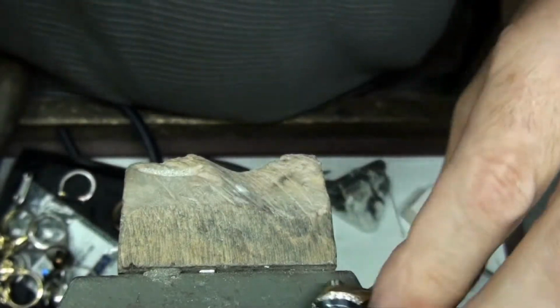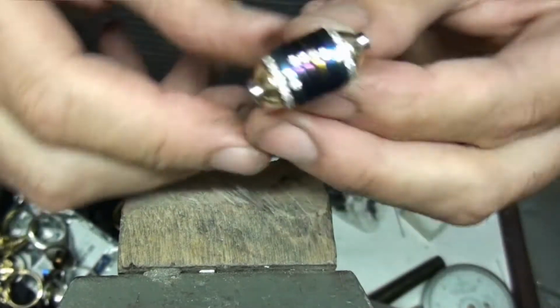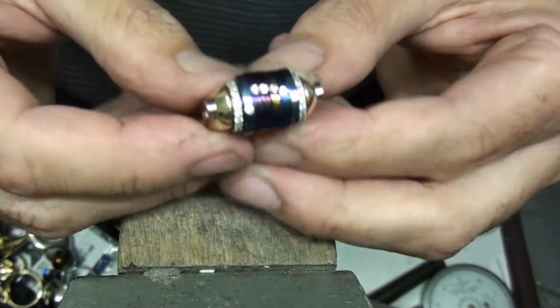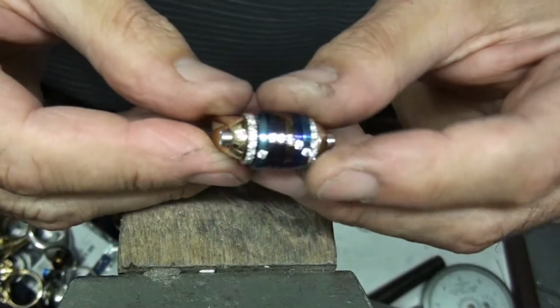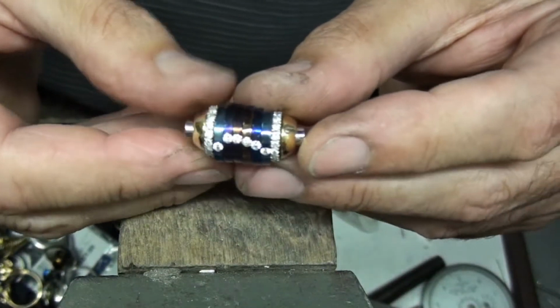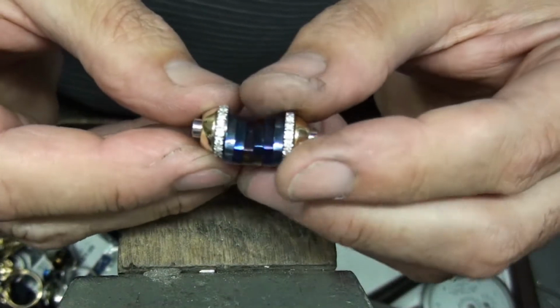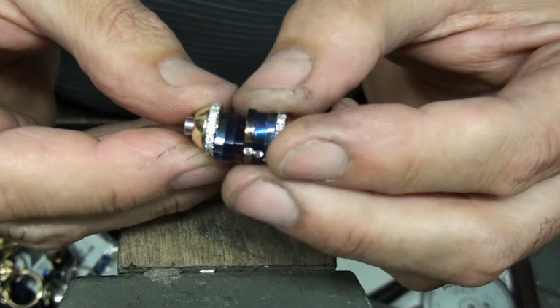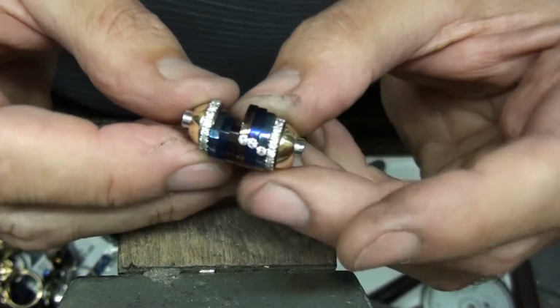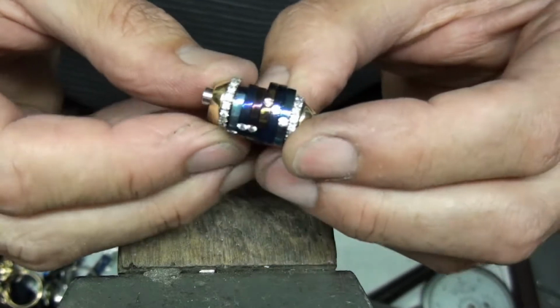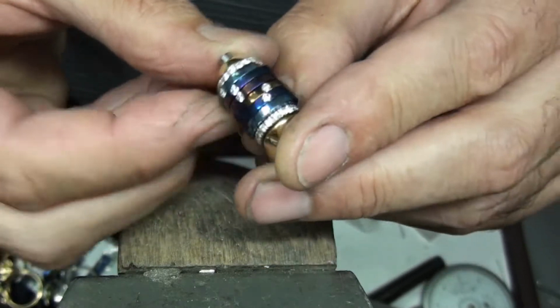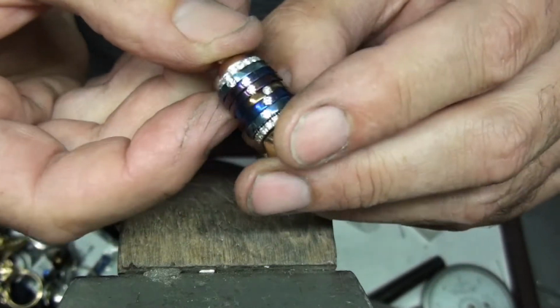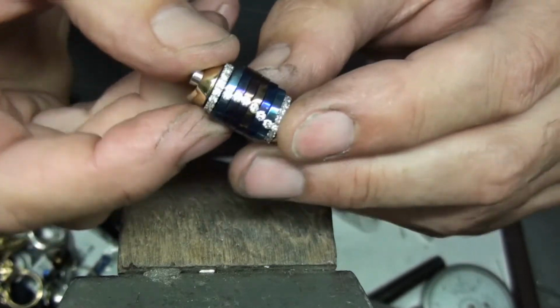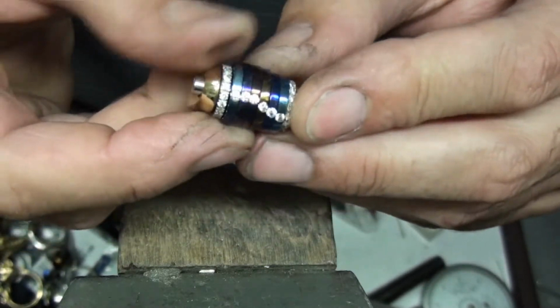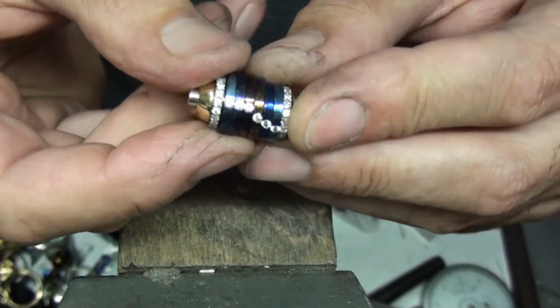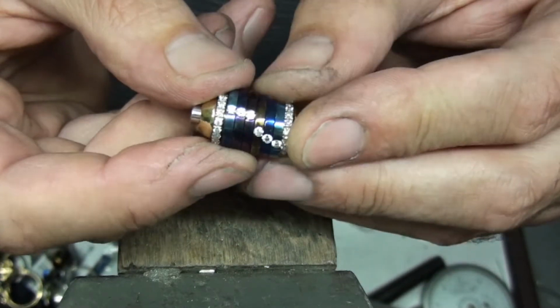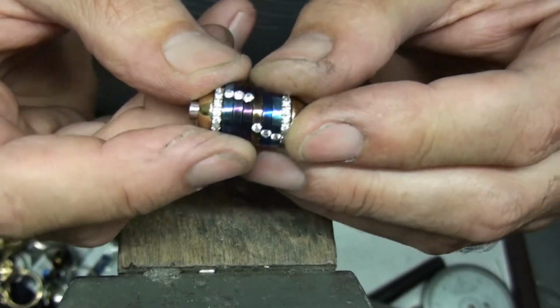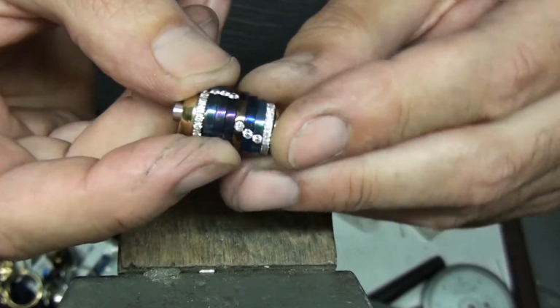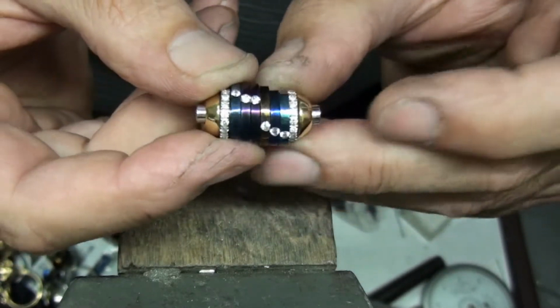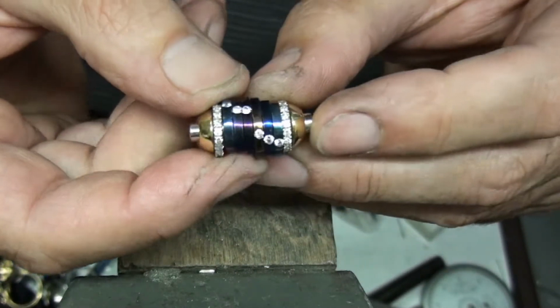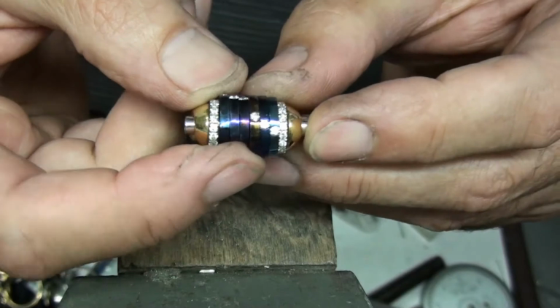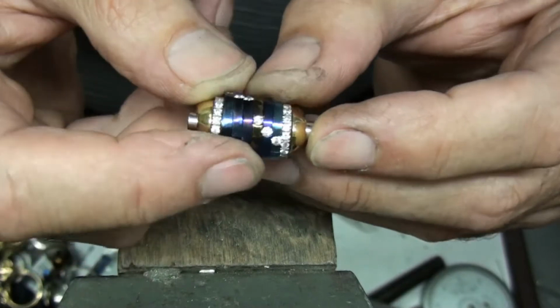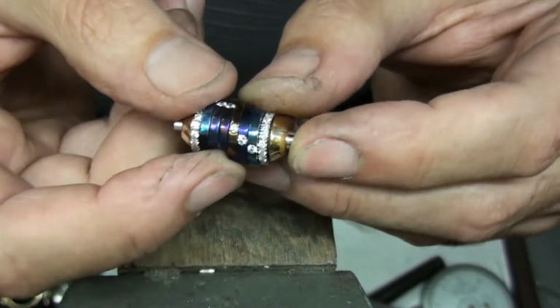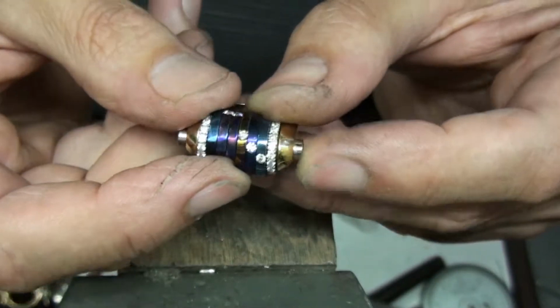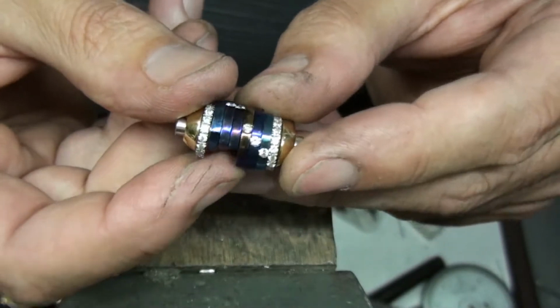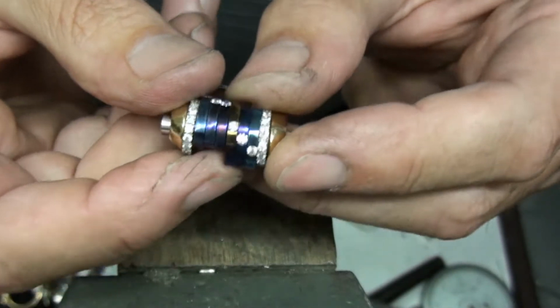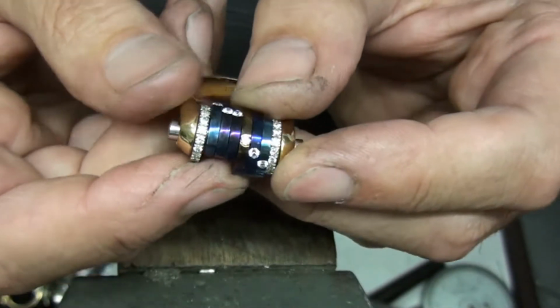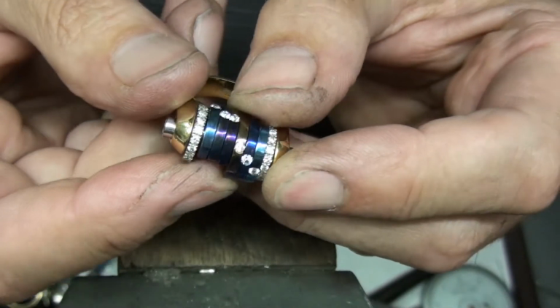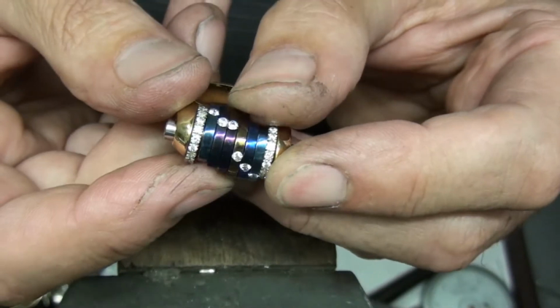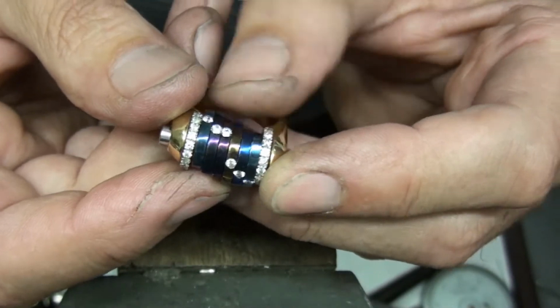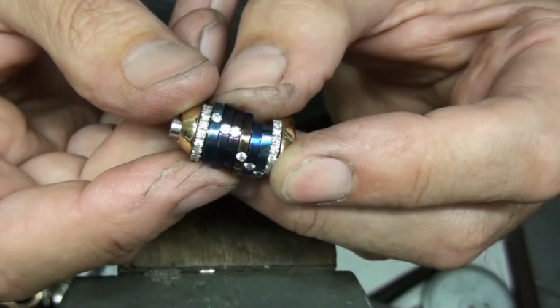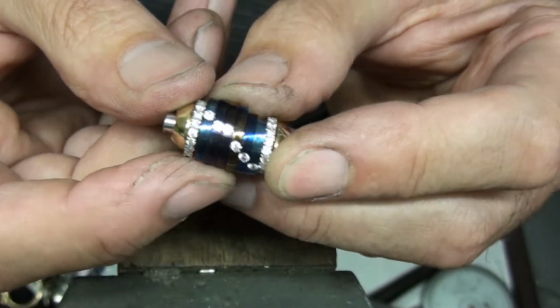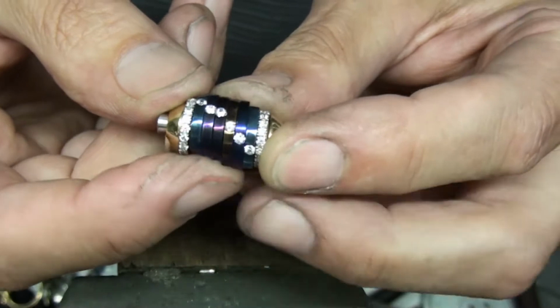This is something I made for a competition — all these titanium segments move around inside the ring, and I also set some diamonds in there, which is another challenge.